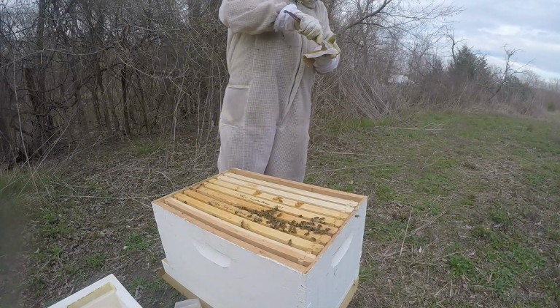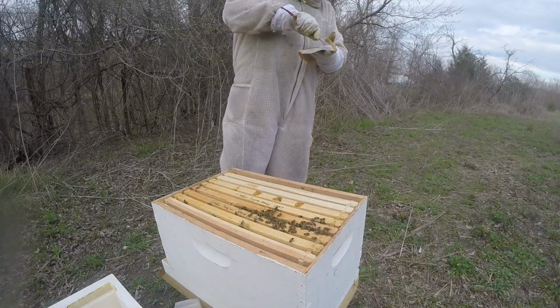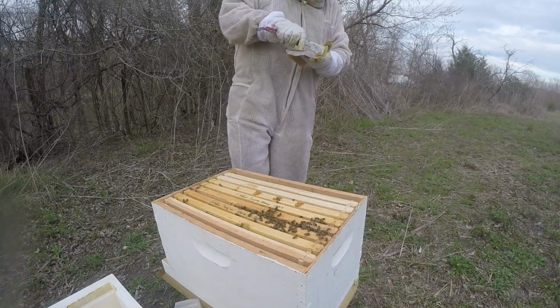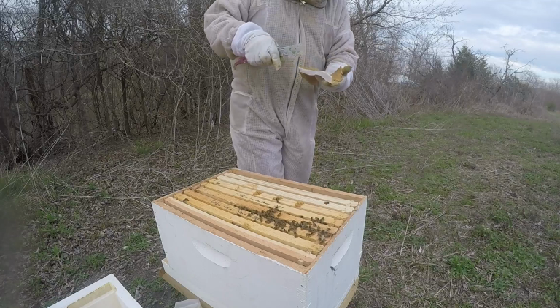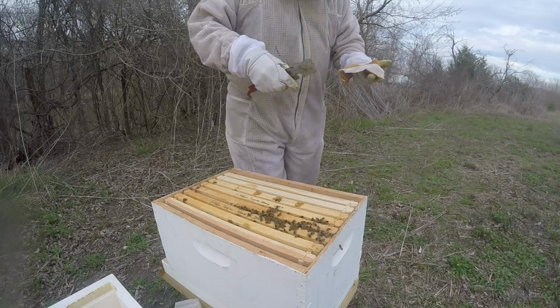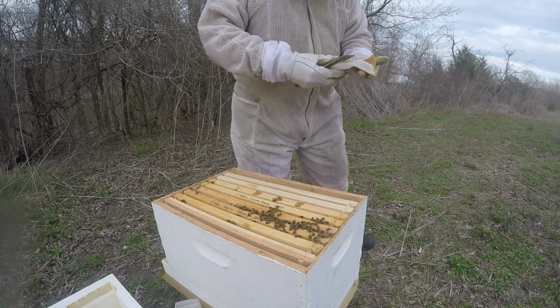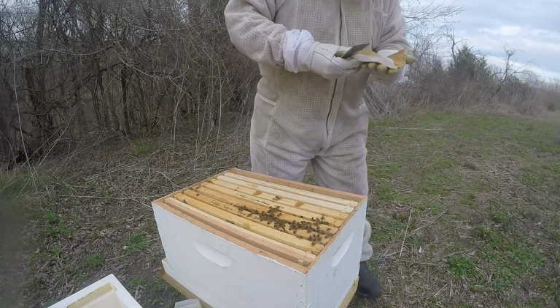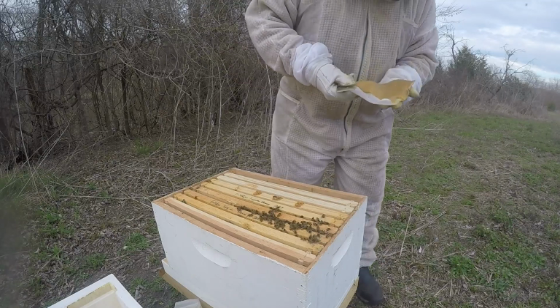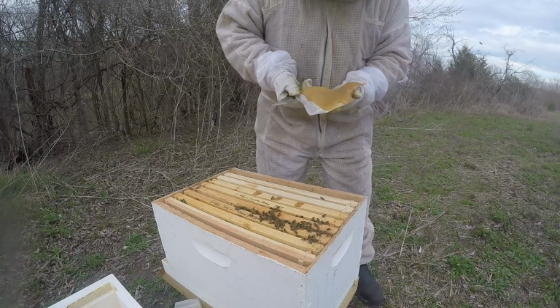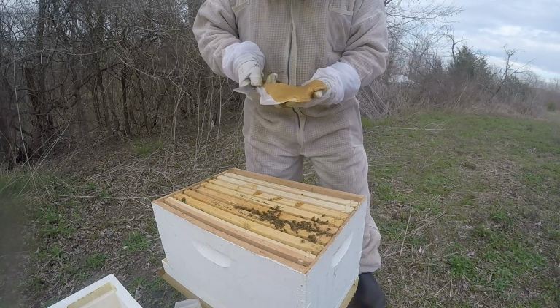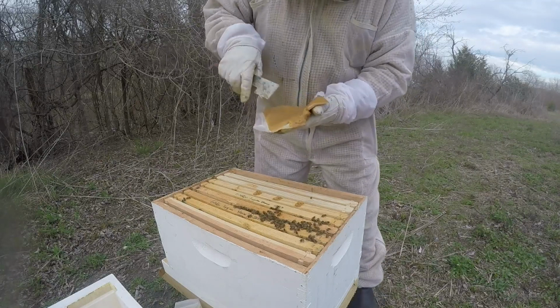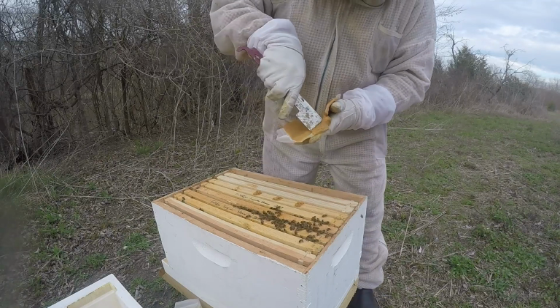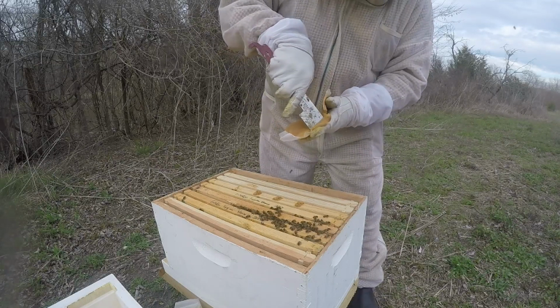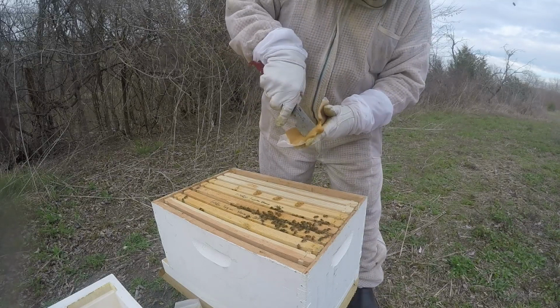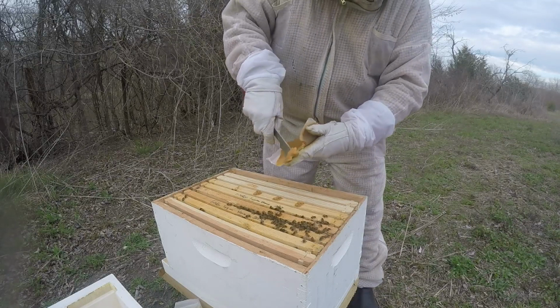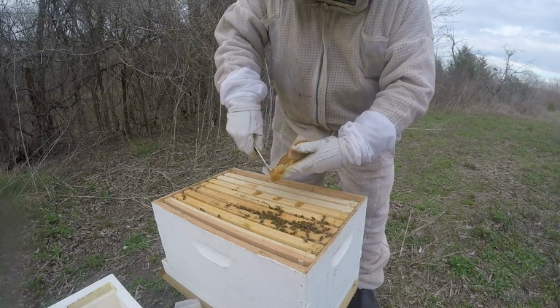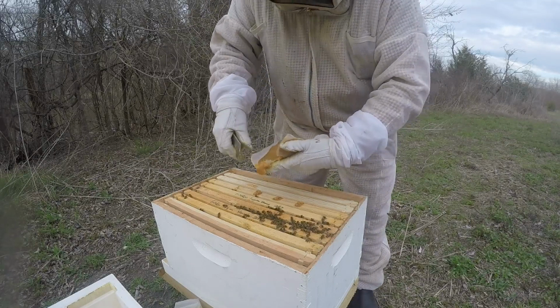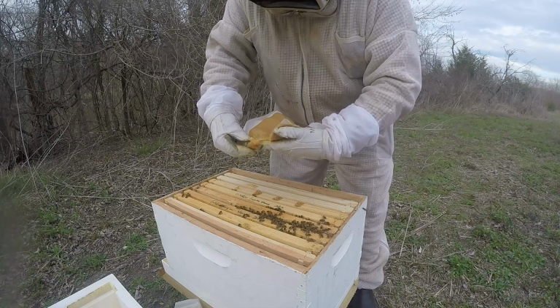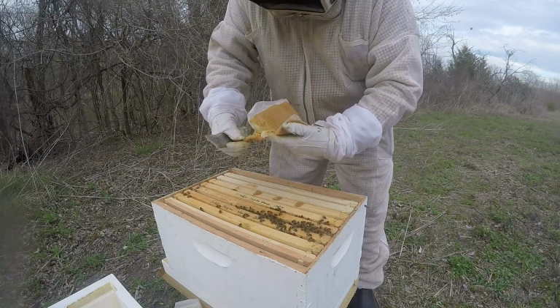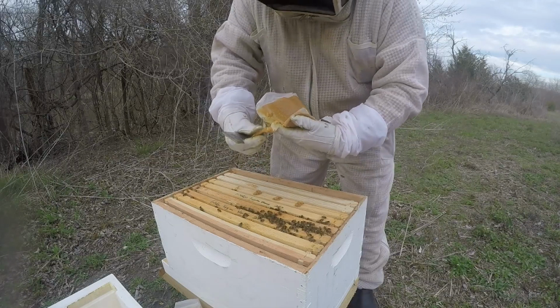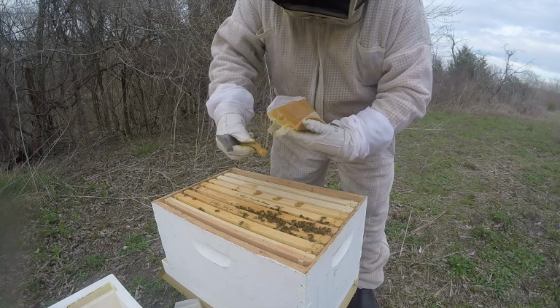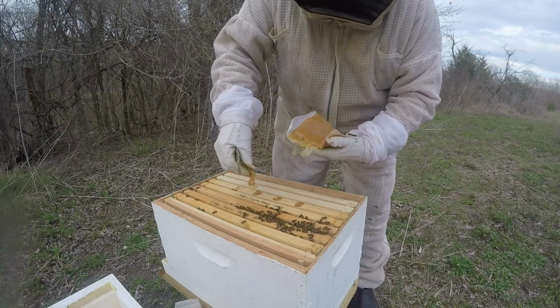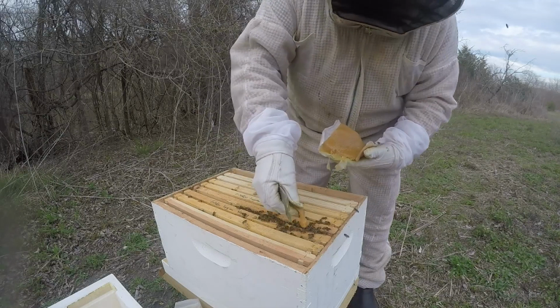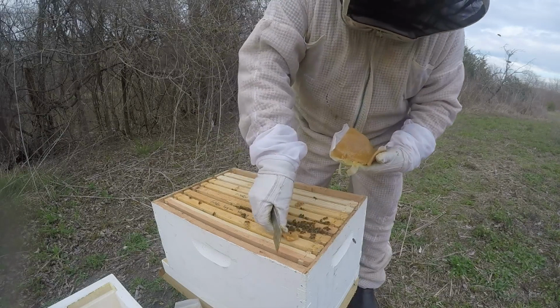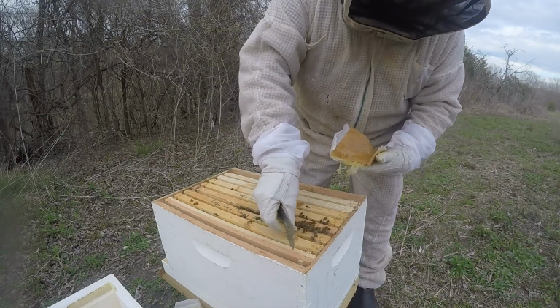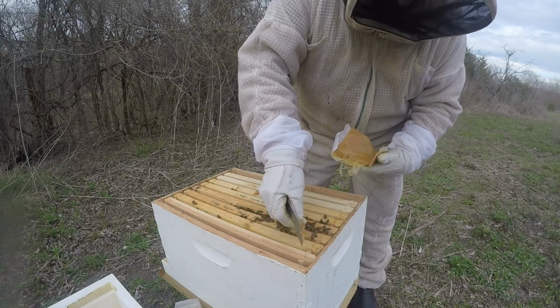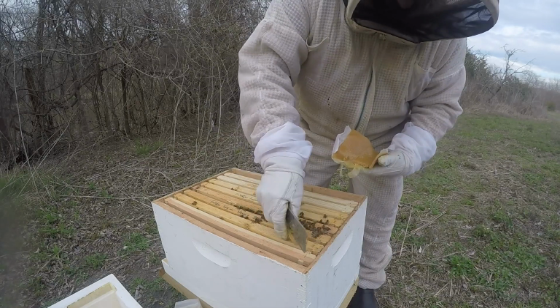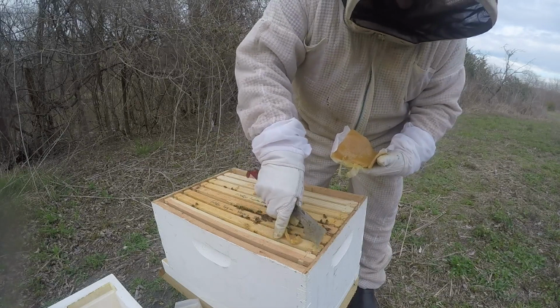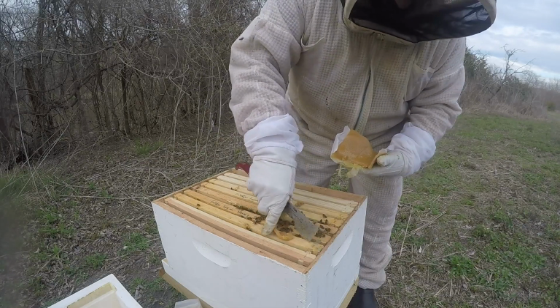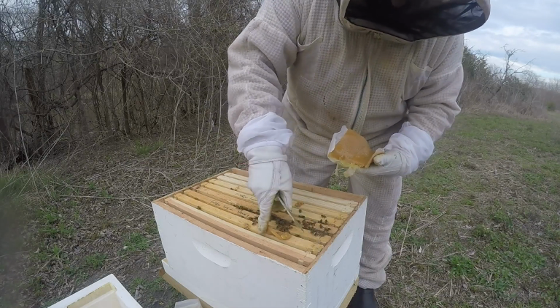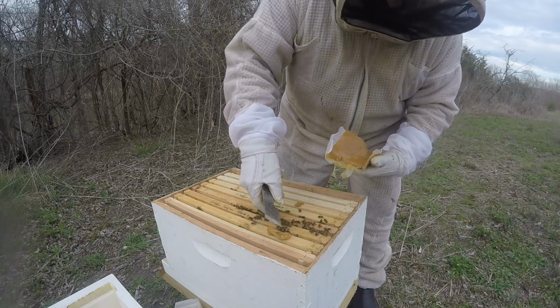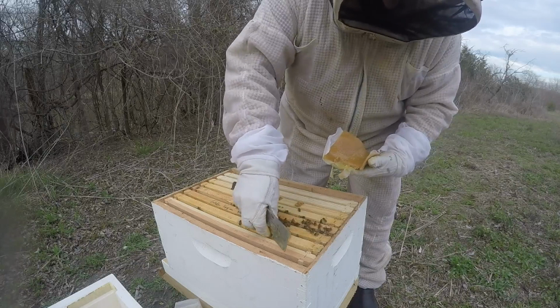Why do they eat that? Oh, pollen patties. Why do they eat pollen patties? Because I don't think they have enough workers to go get their own food, so we're gonna help them.